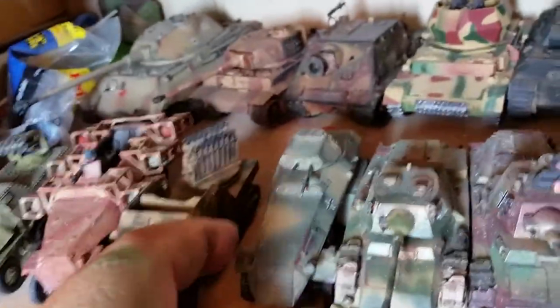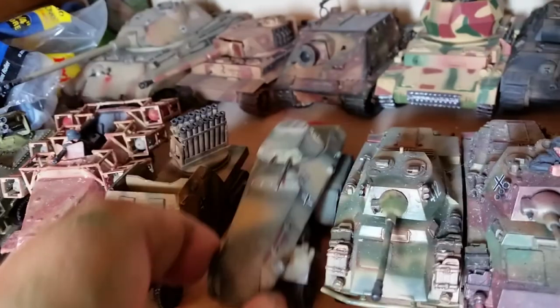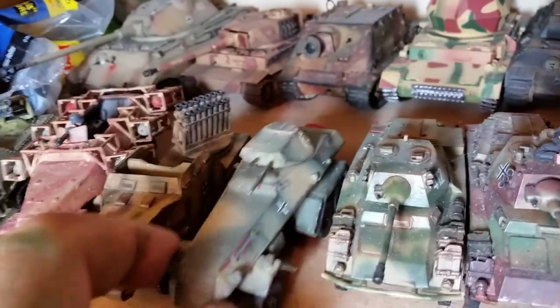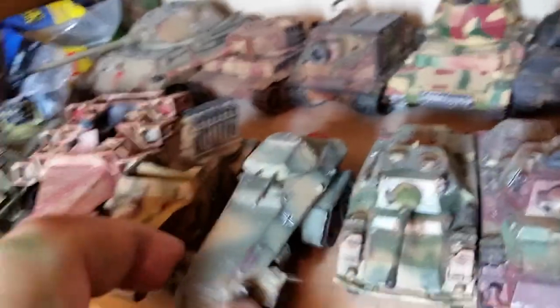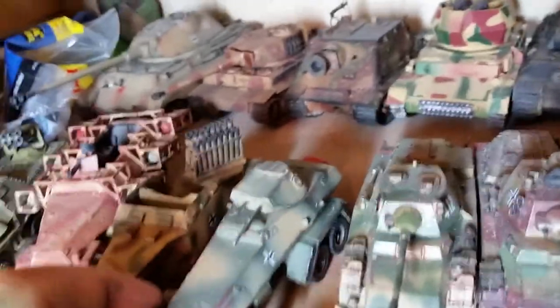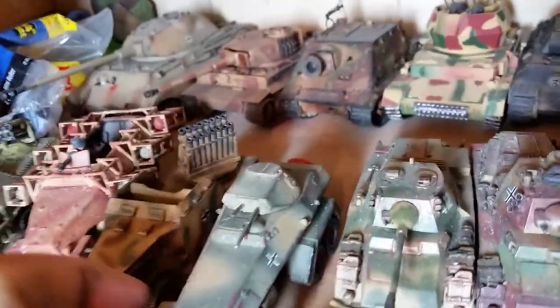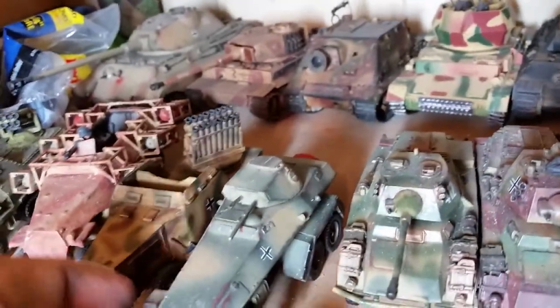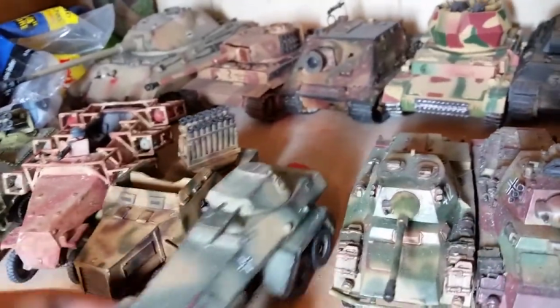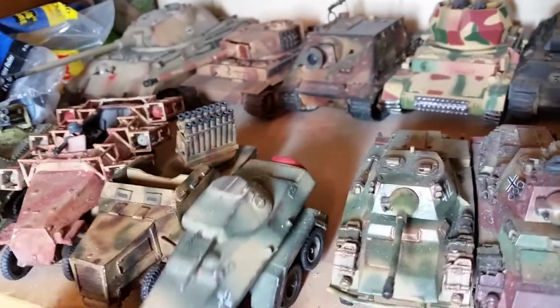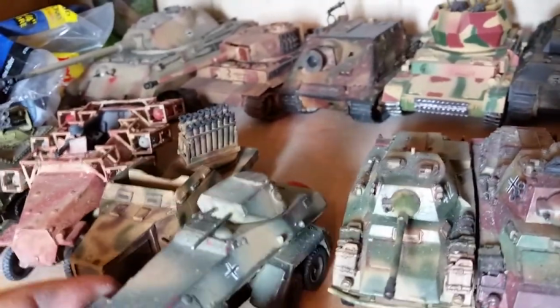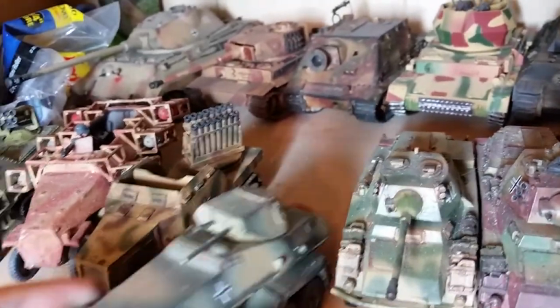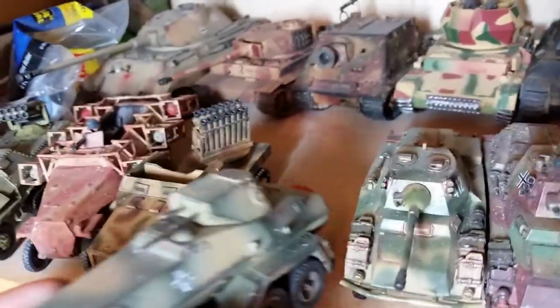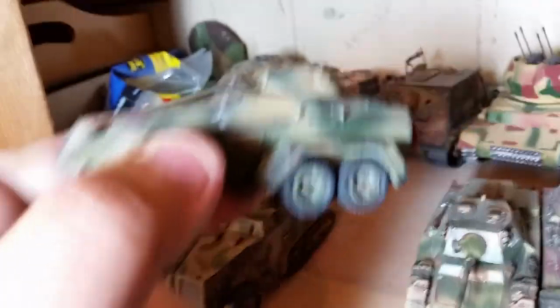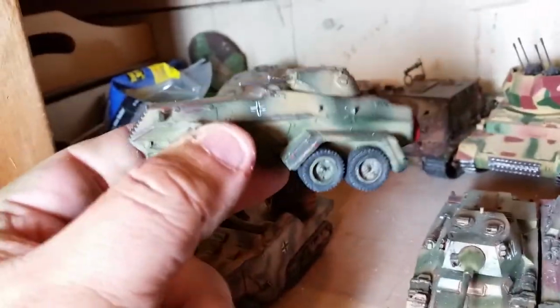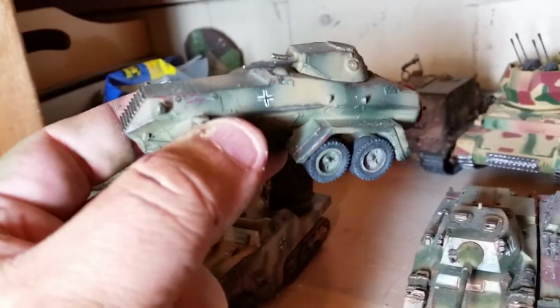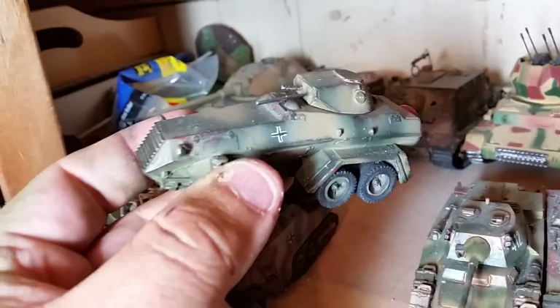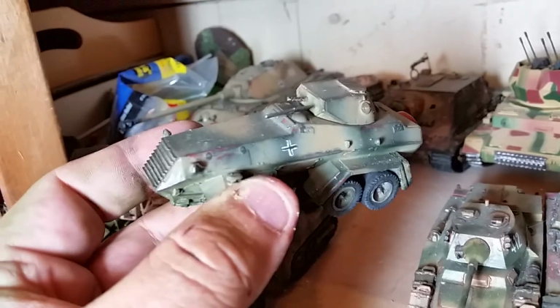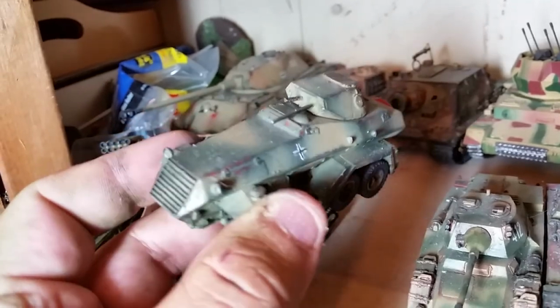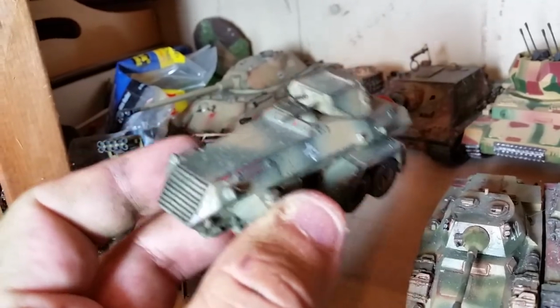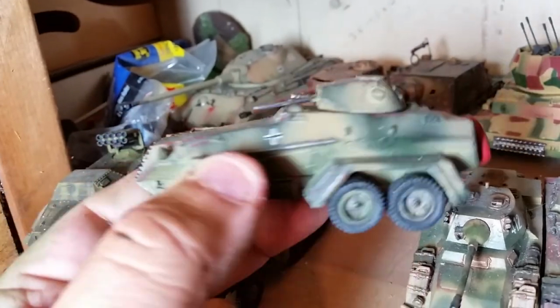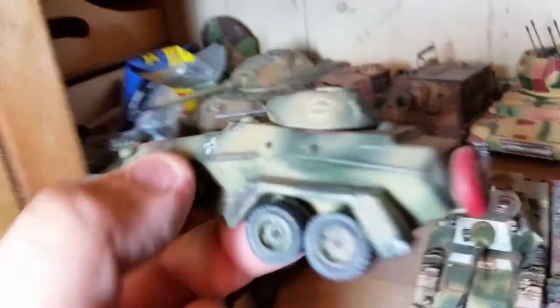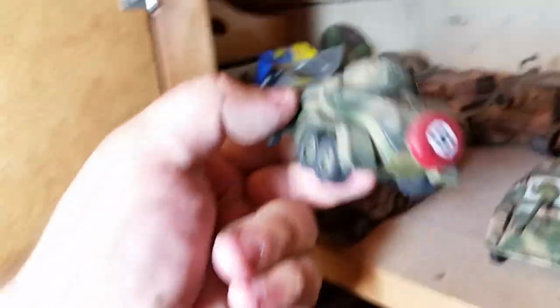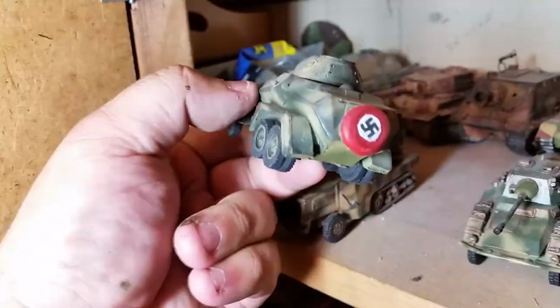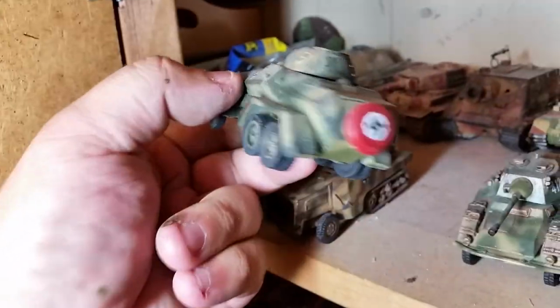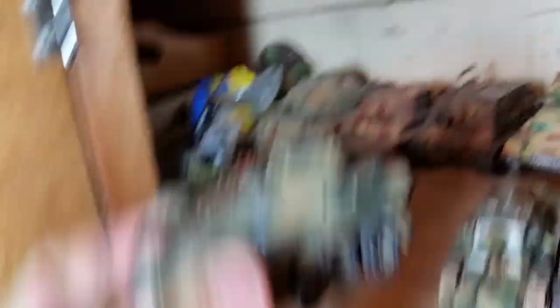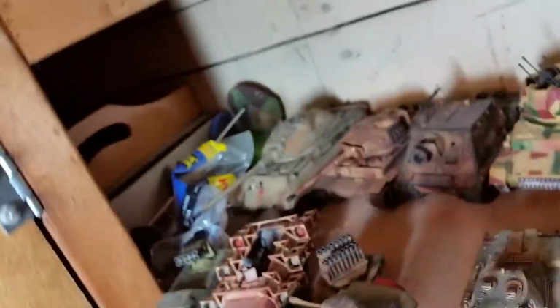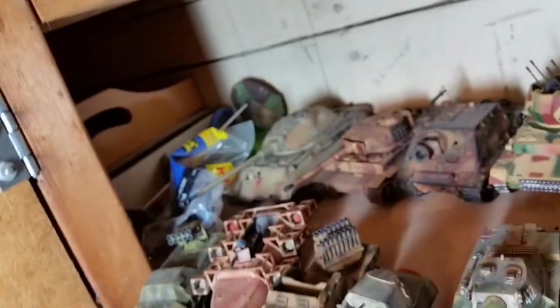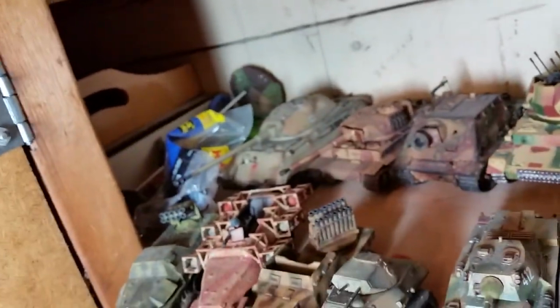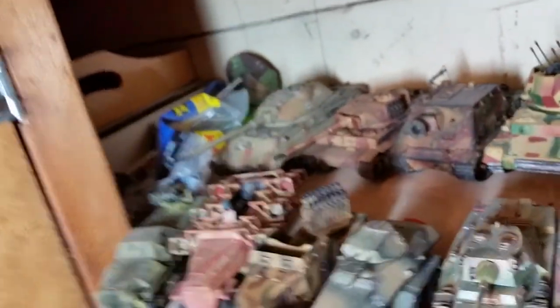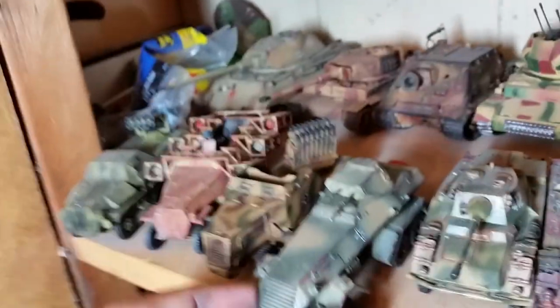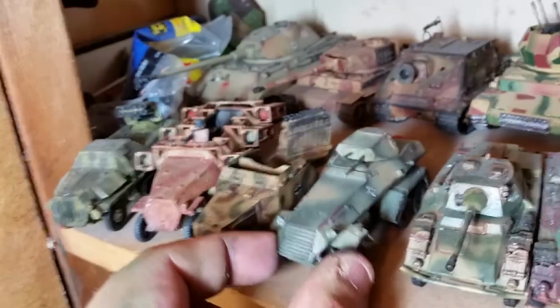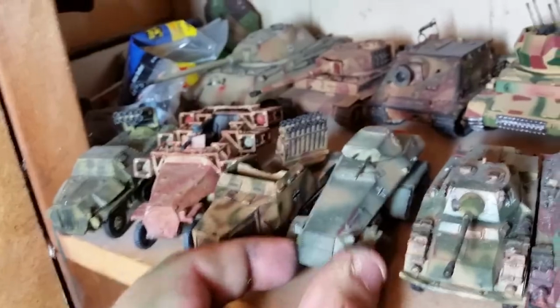I got the Sd.Kfz. 6 — Warlord's resin kit.